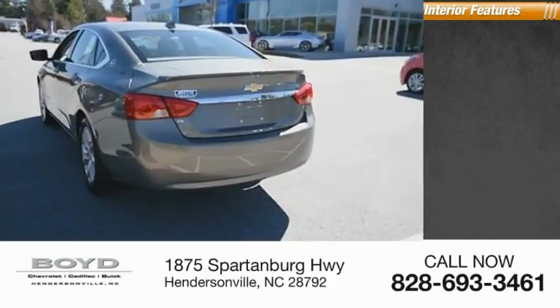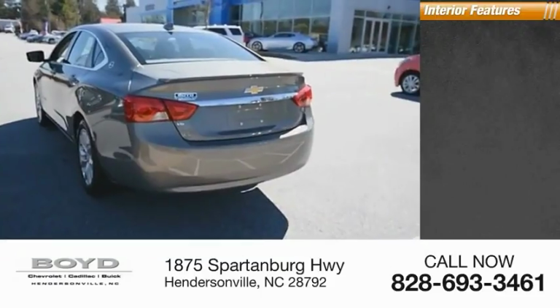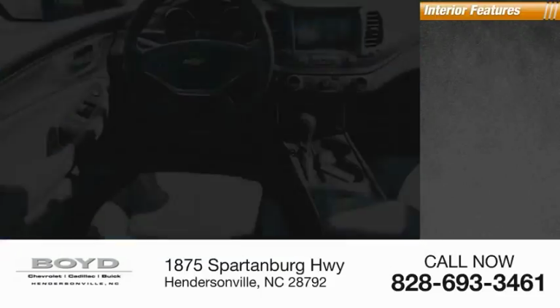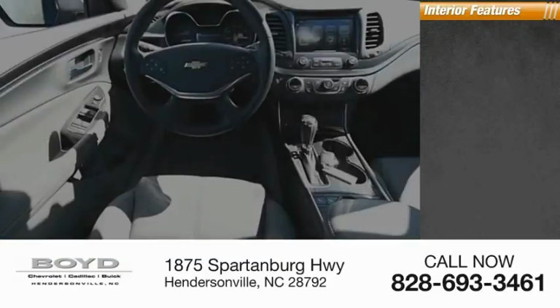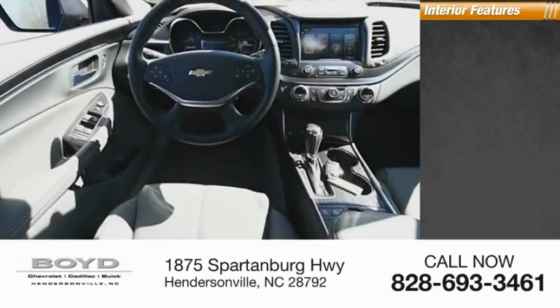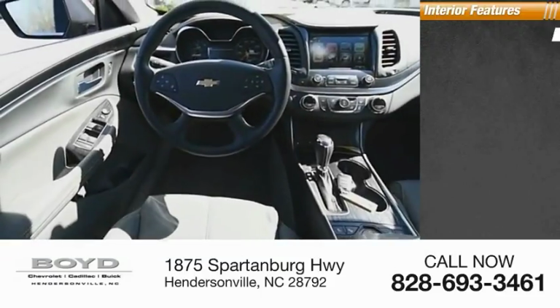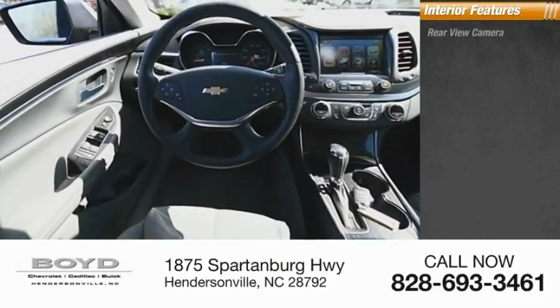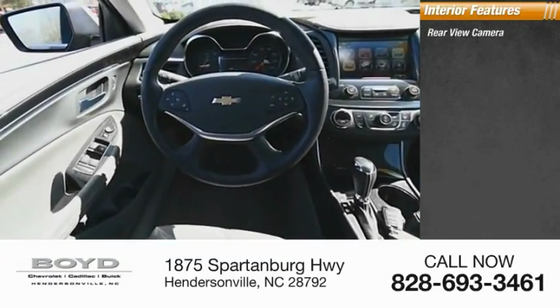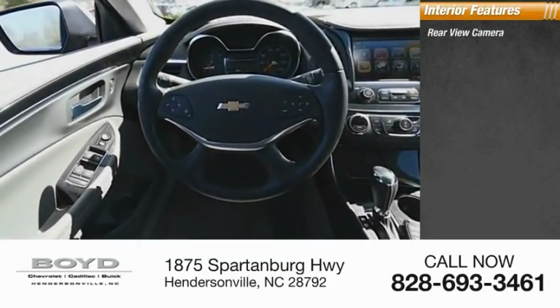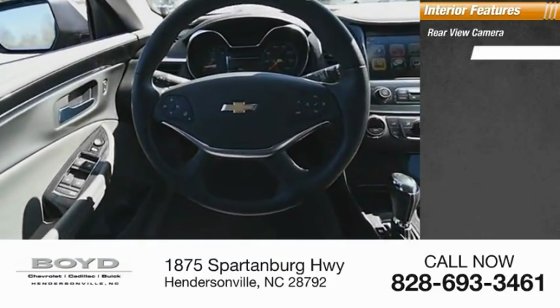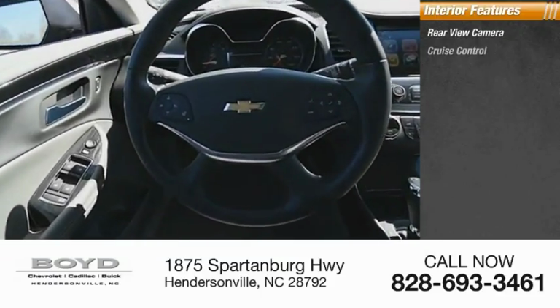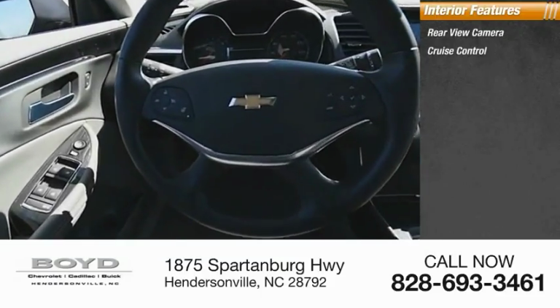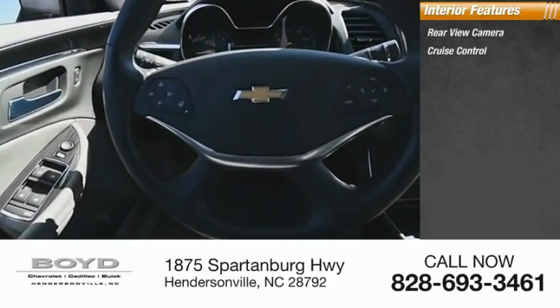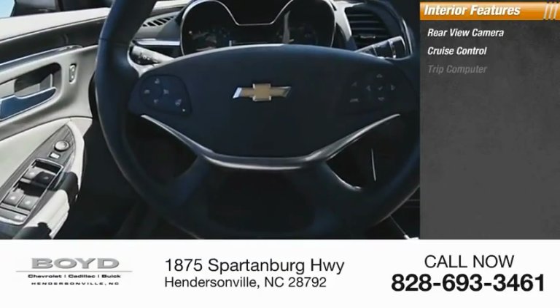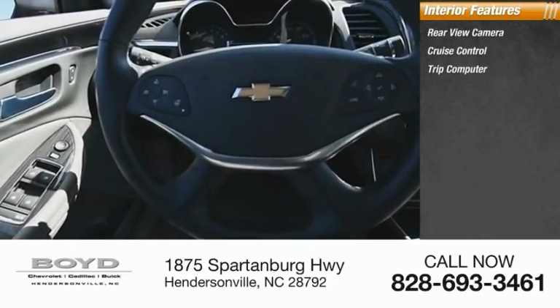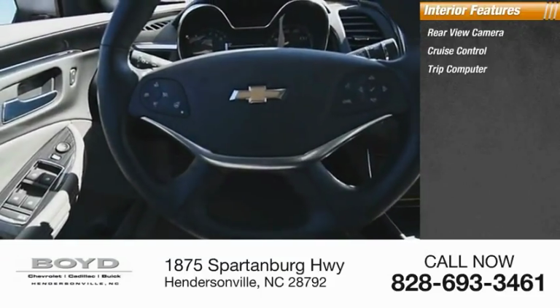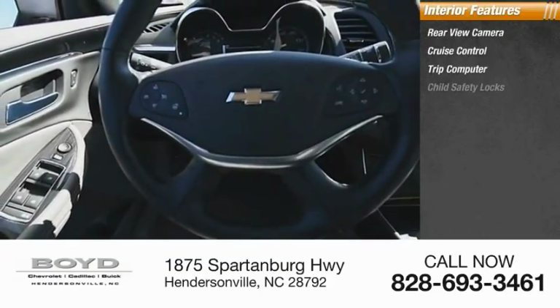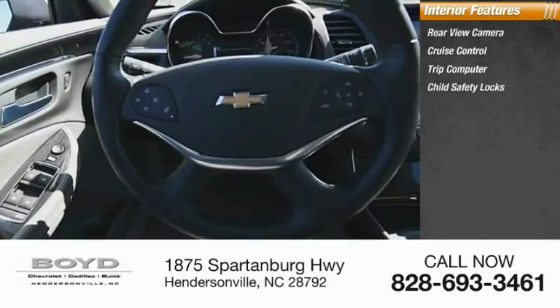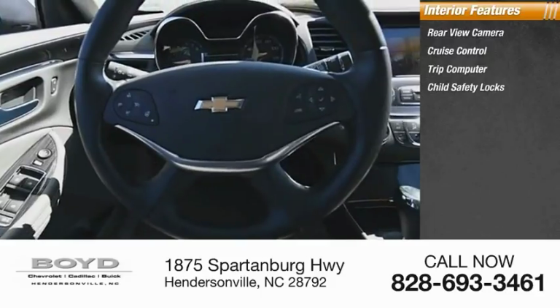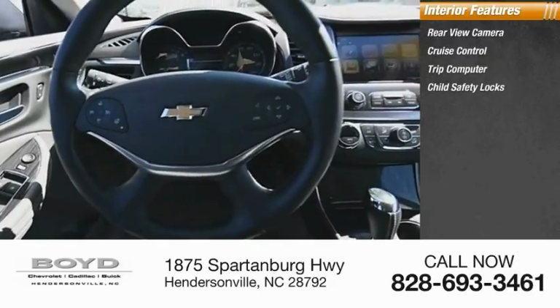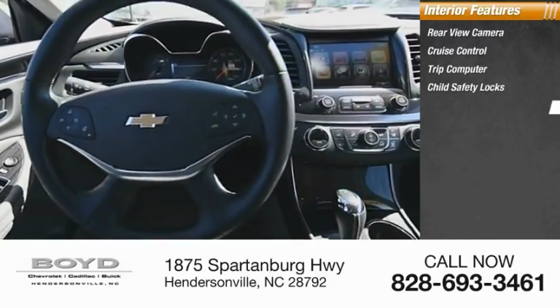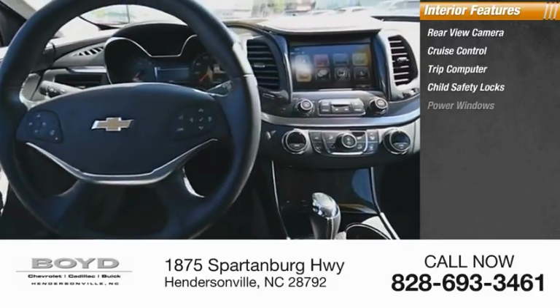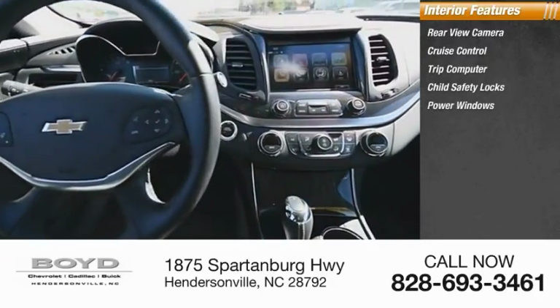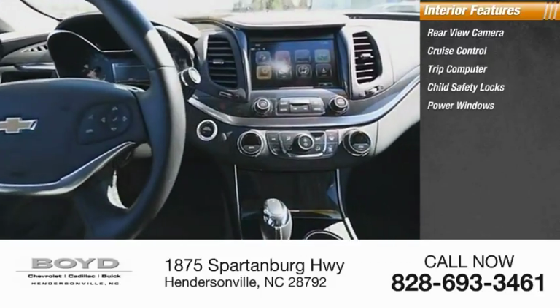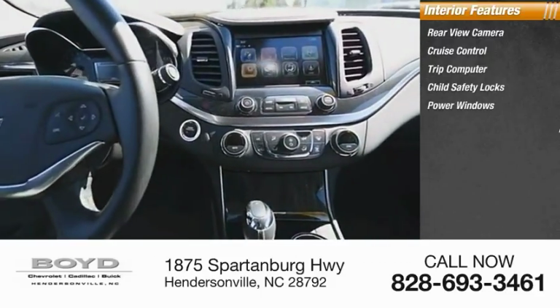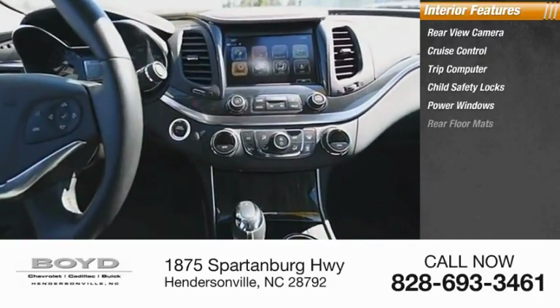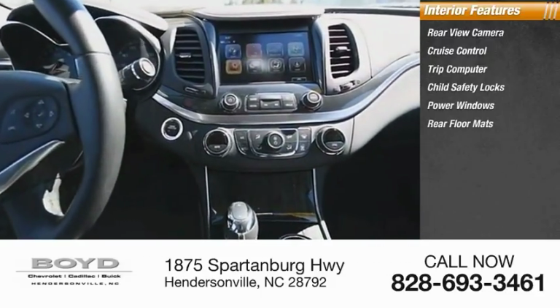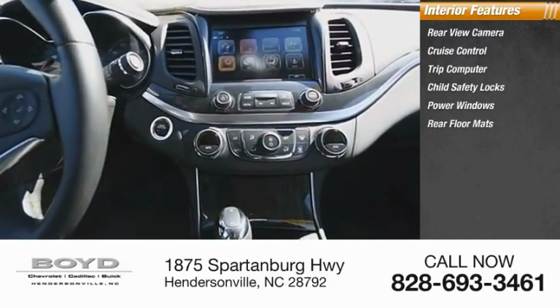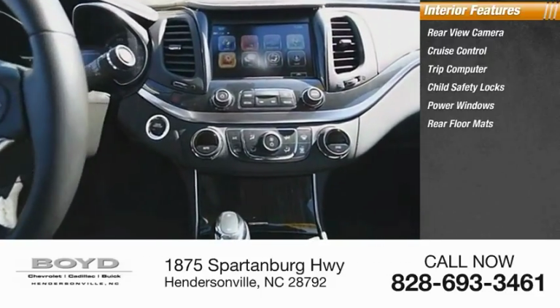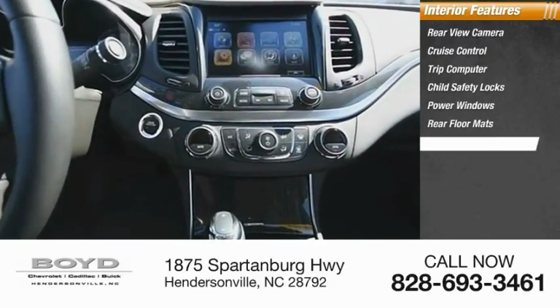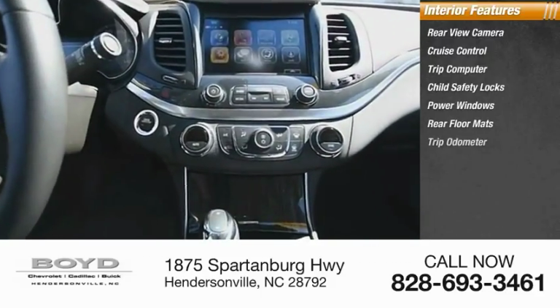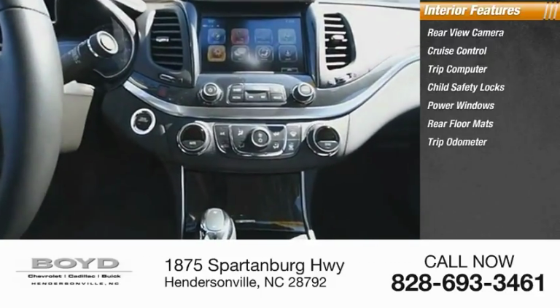Inside you'll find rear view camera, cruise control, trip computer, child safety locks, power windows, rear floor mats, trip odometer.